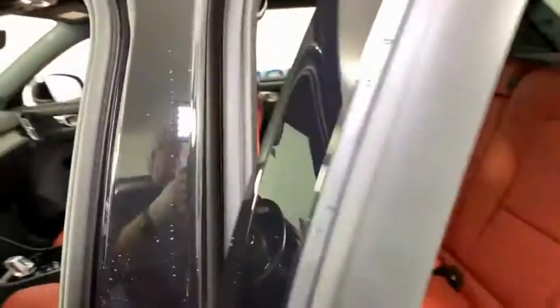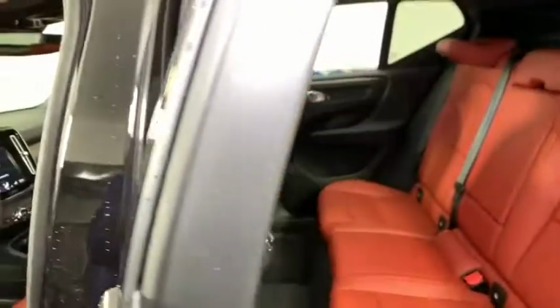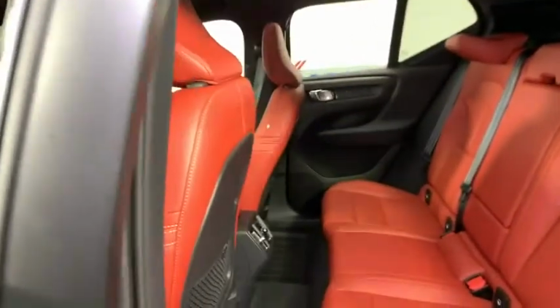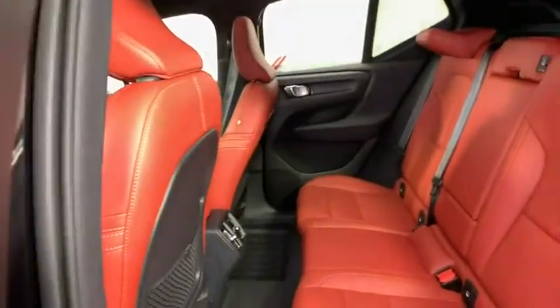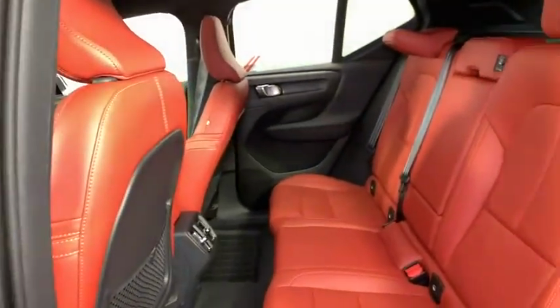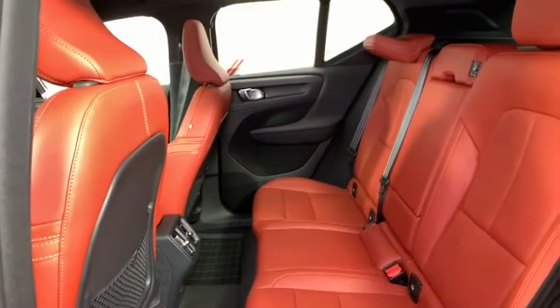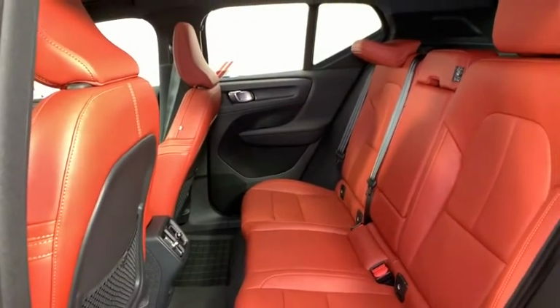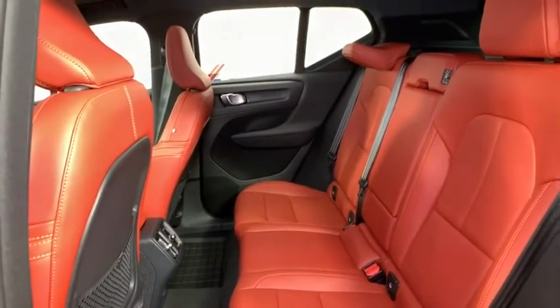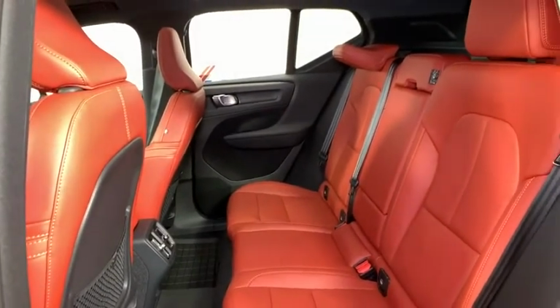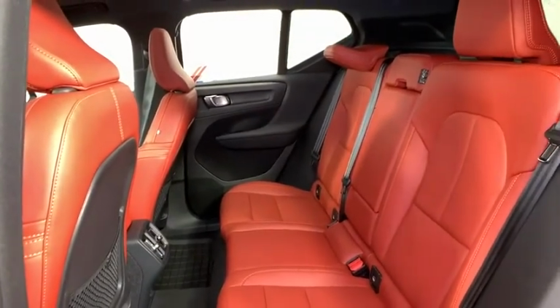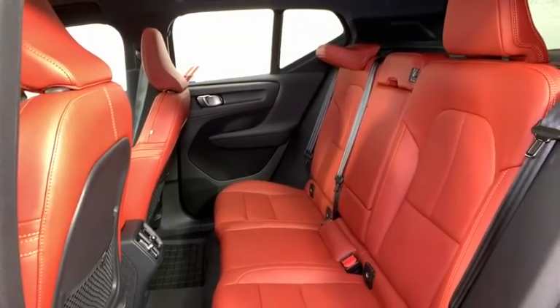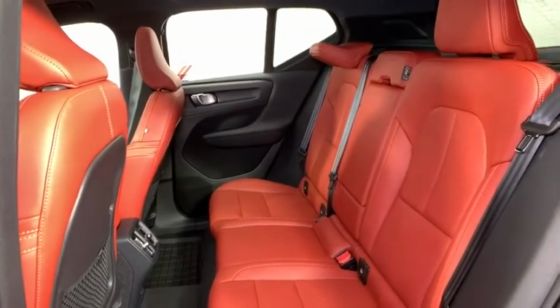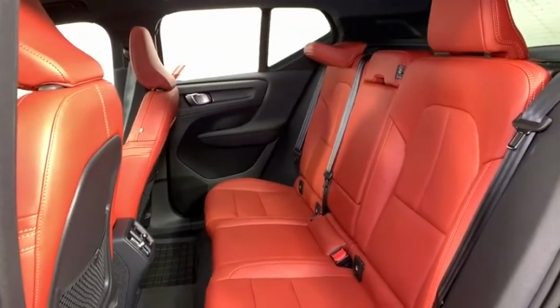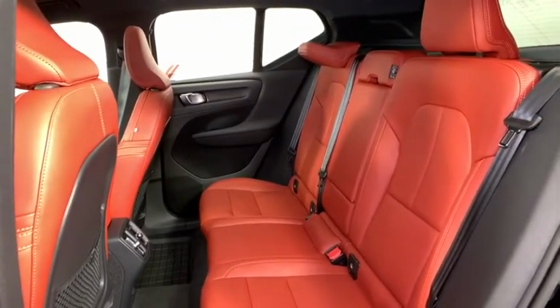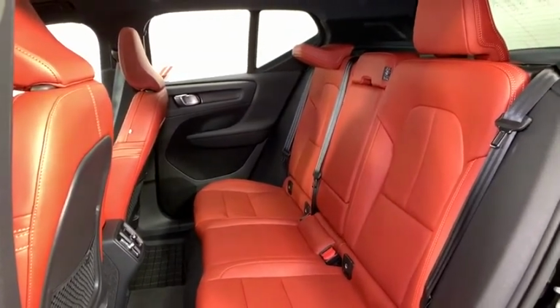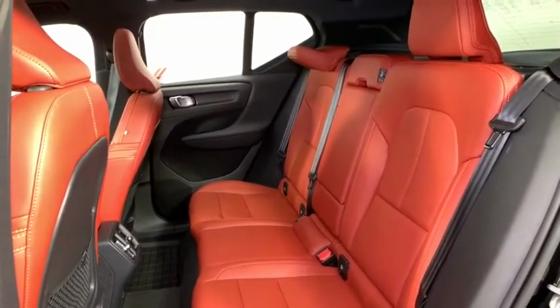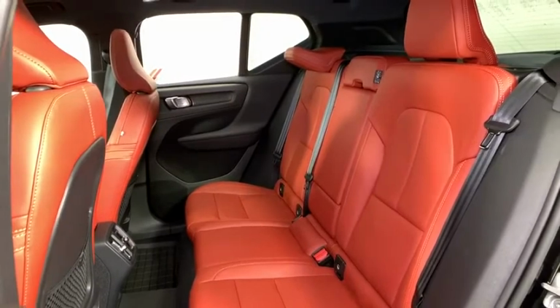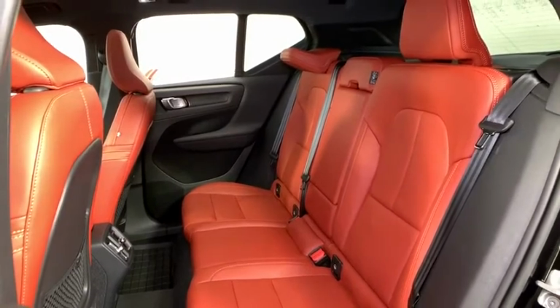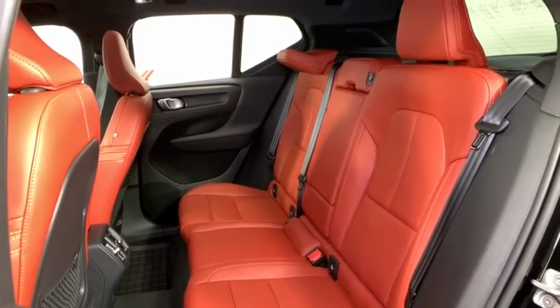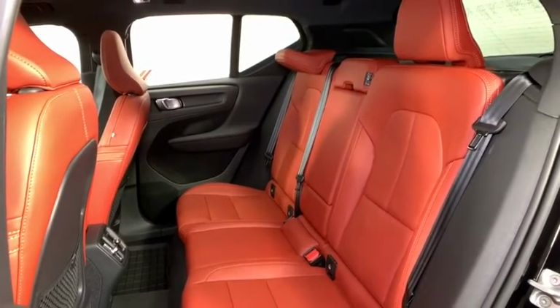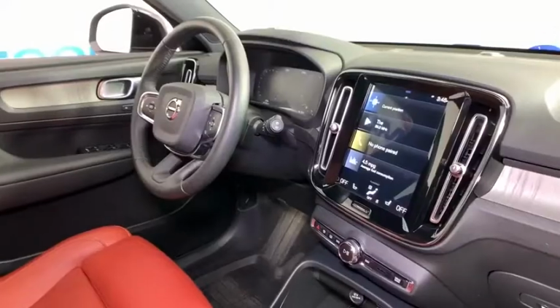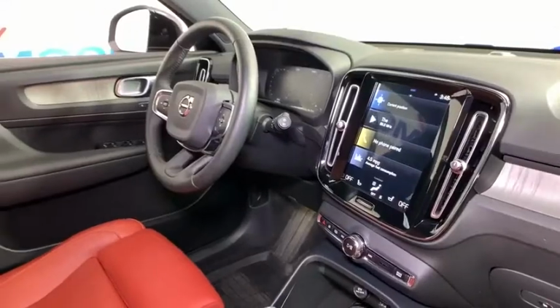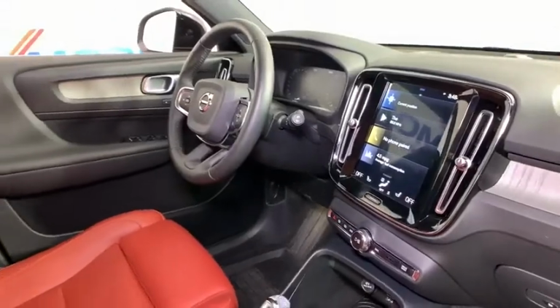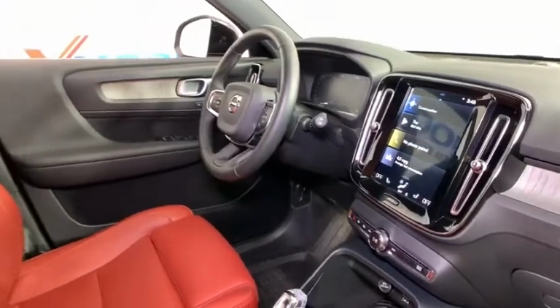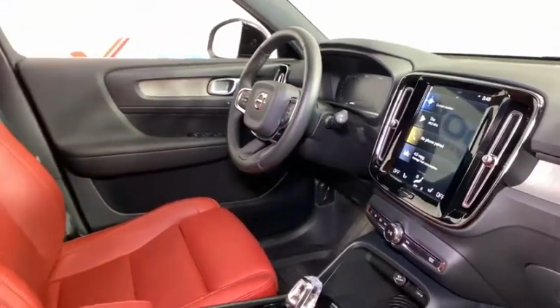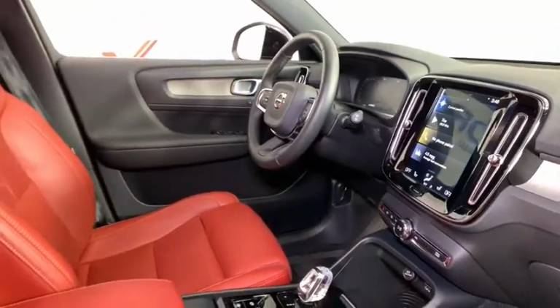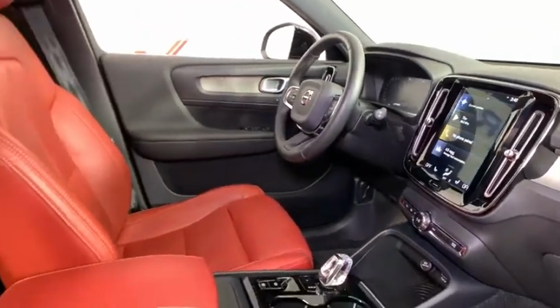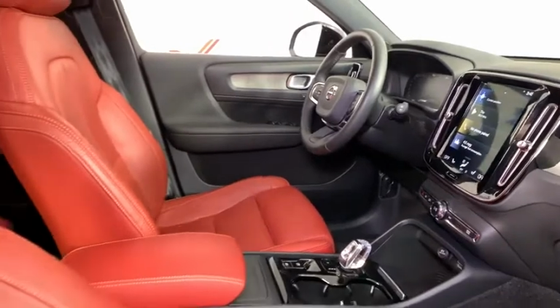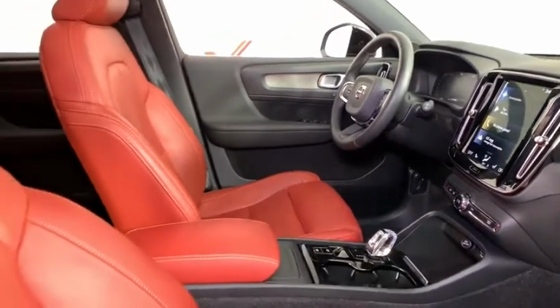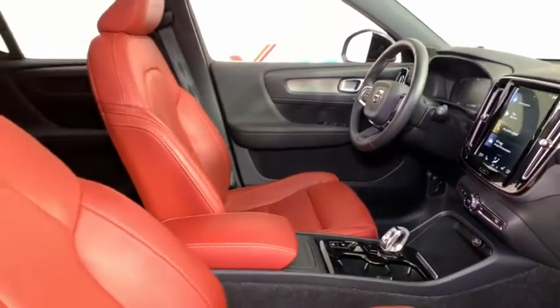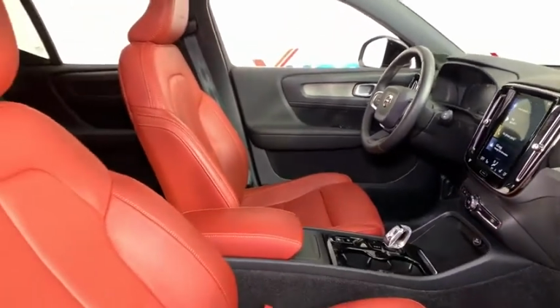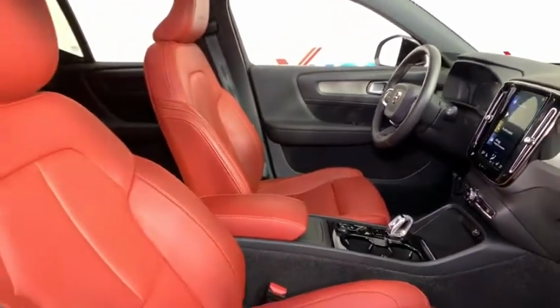Dual airbags, leather-wrapped steering wheel, Bluetooth, power steering, one owner, alloy wheels, auto-dimming rearview mirror, four-wheel disc brakes, eight speakers, security system, trip computer, power windows, electronic stability control.